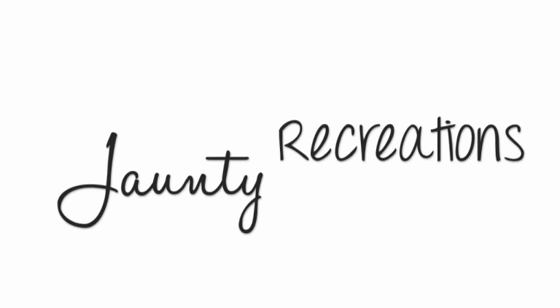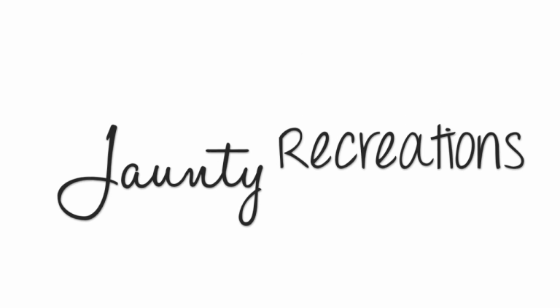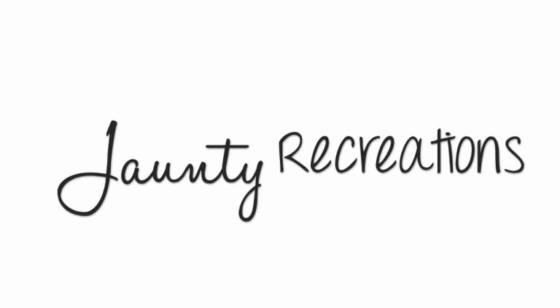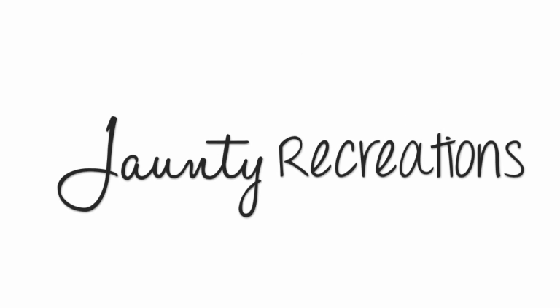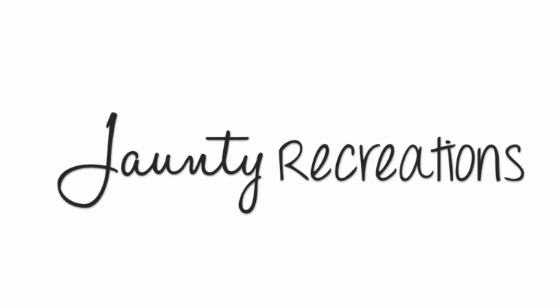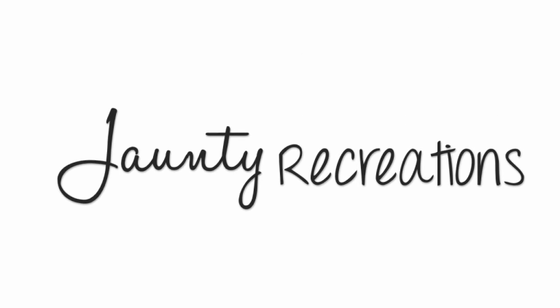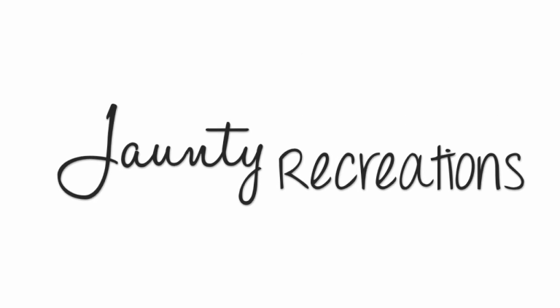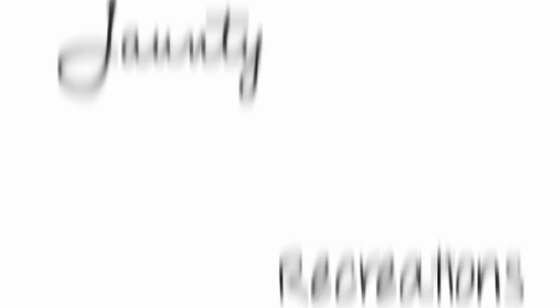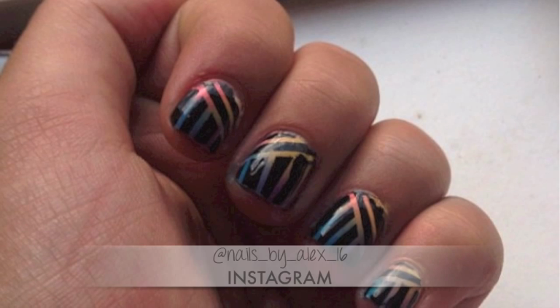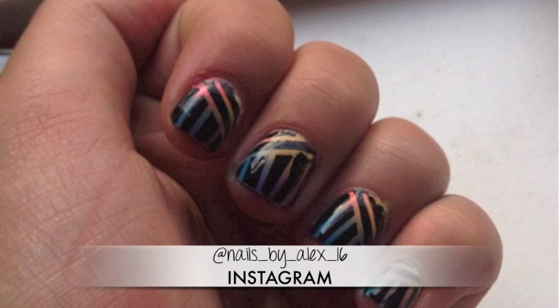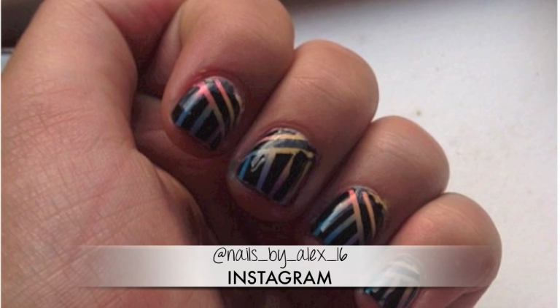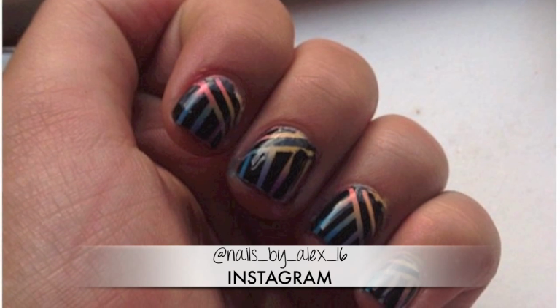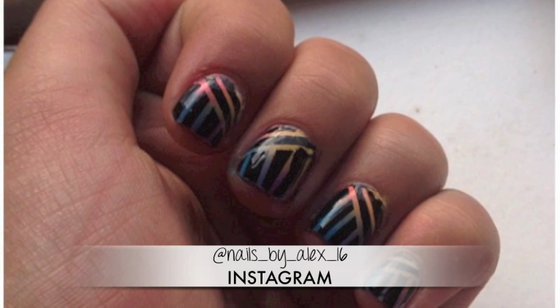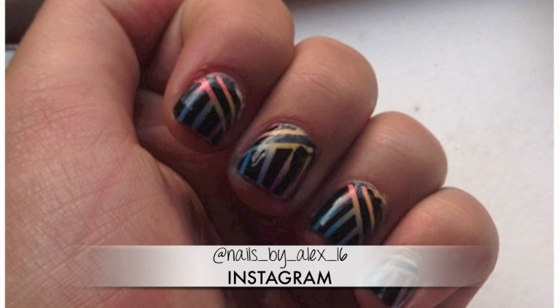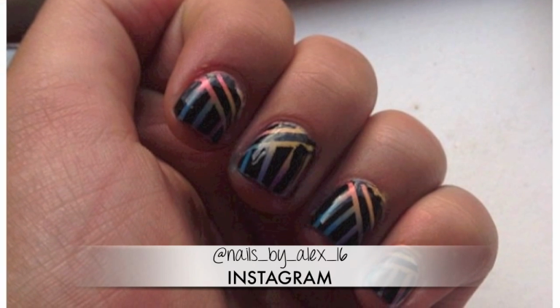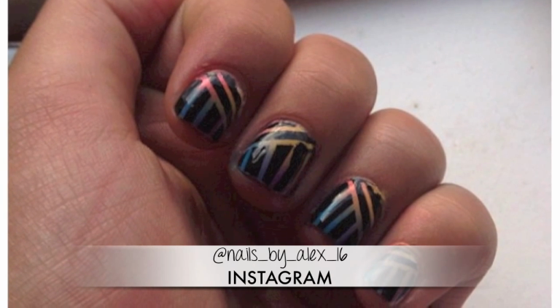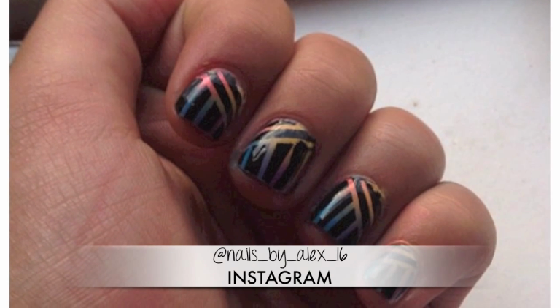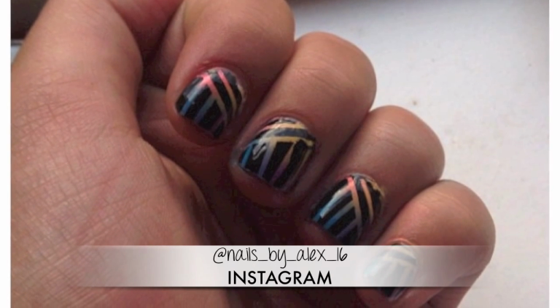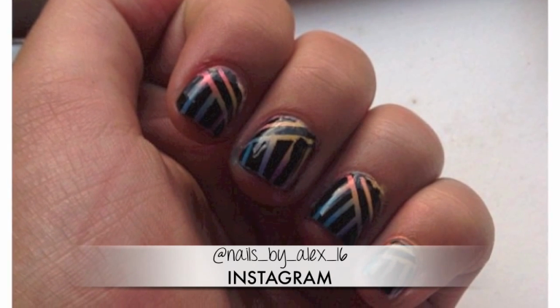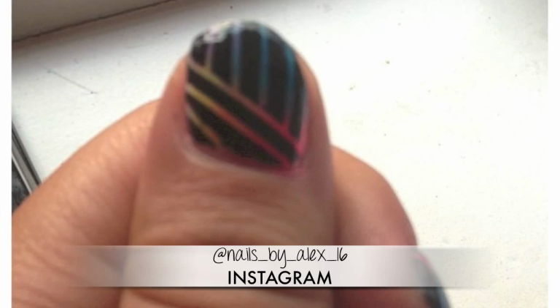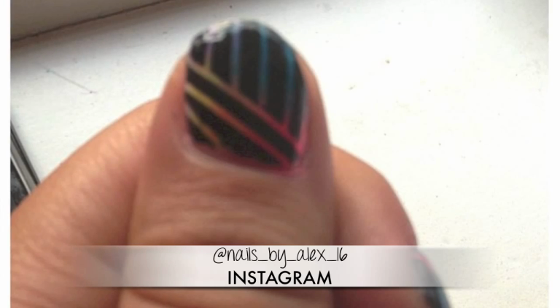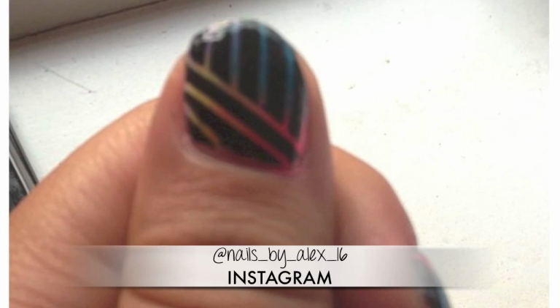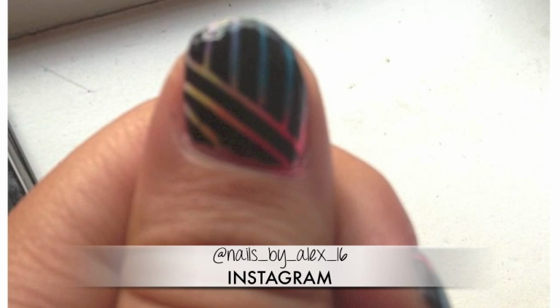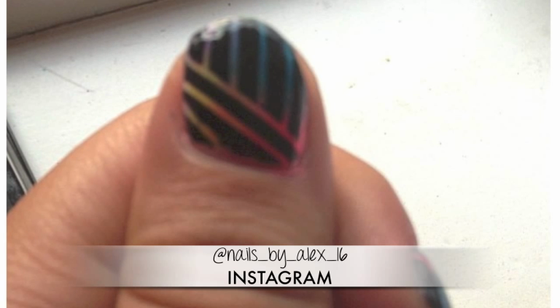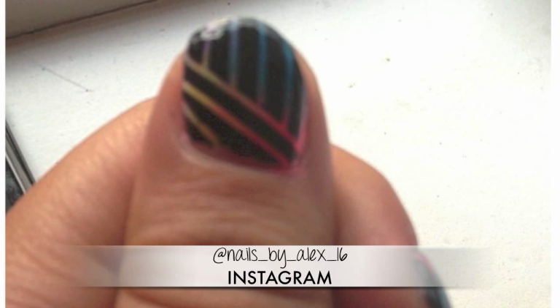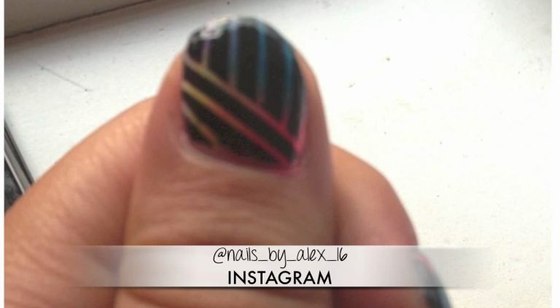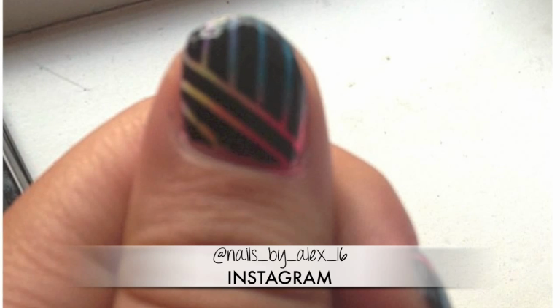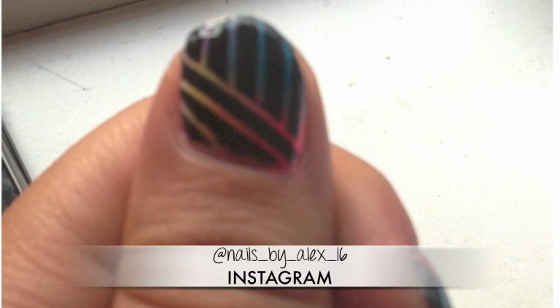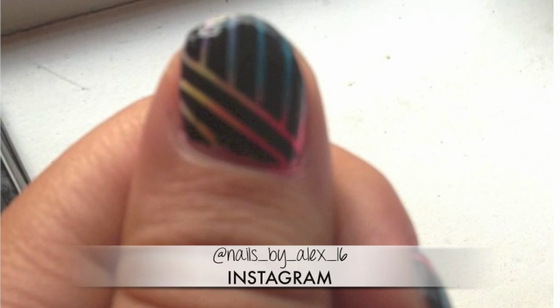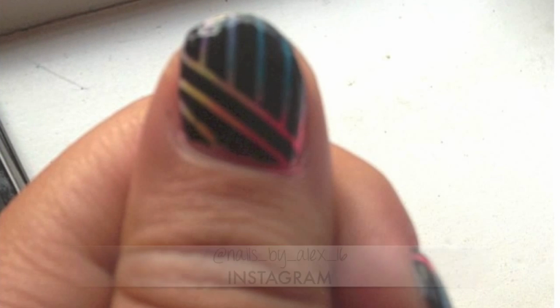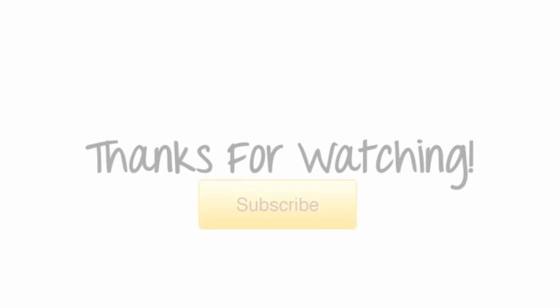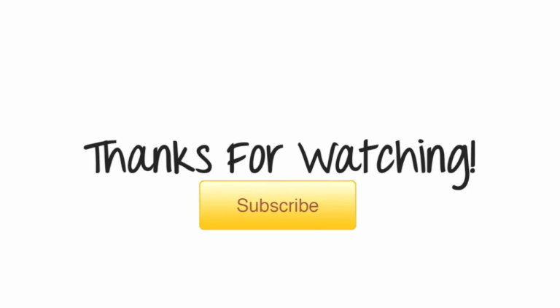If you enjoyed this video, don't forget to leave me a thumbs up. And if you recreate any of my nail designs, send them to me on Instagram or Twitter and I'll feature you in my next video. Thank you for stopping by guys. I'll see you next time. Bye.